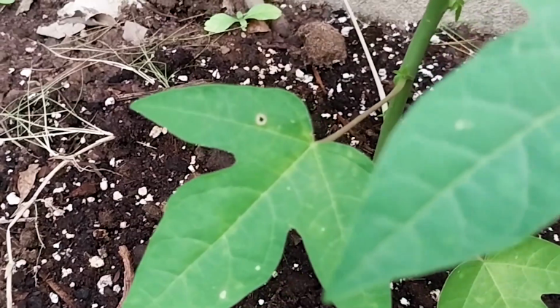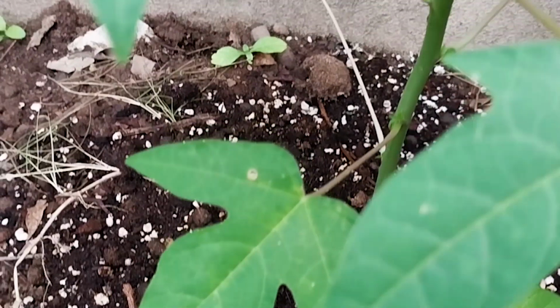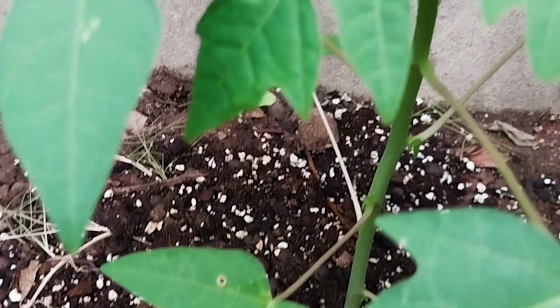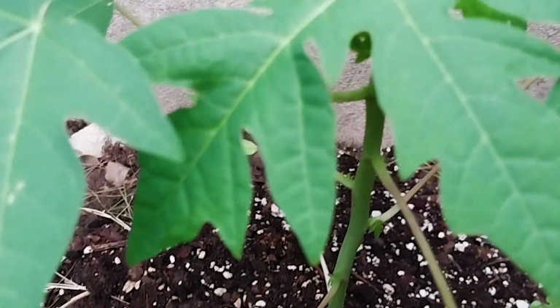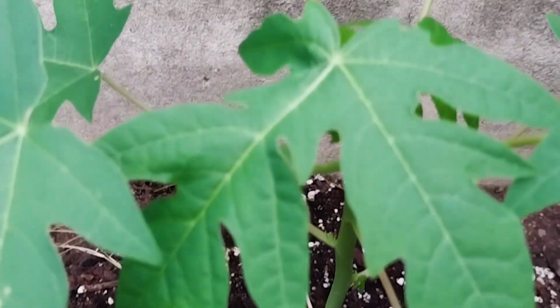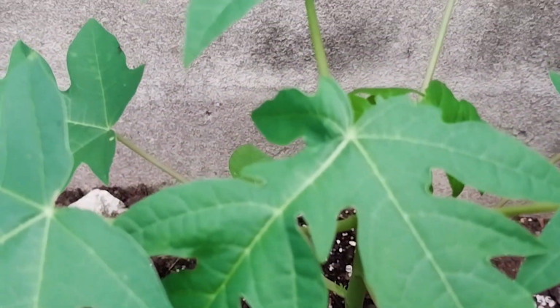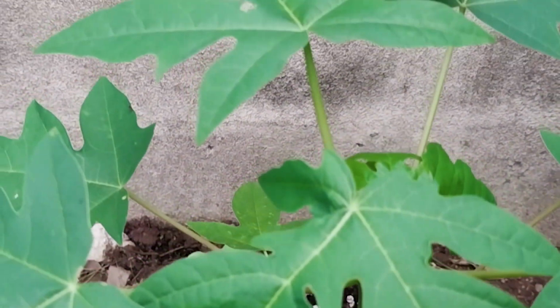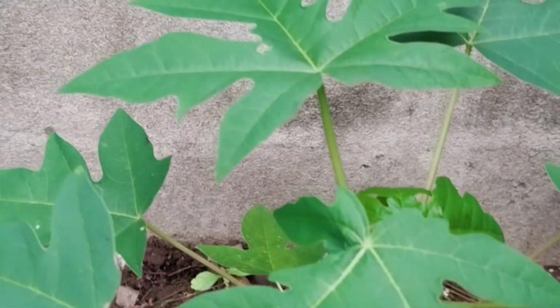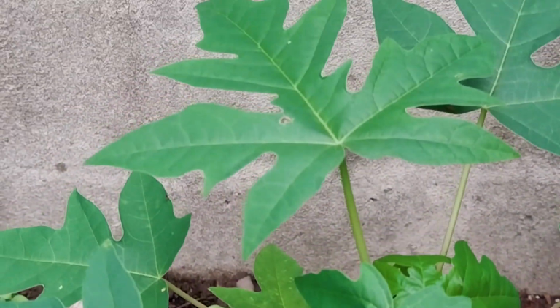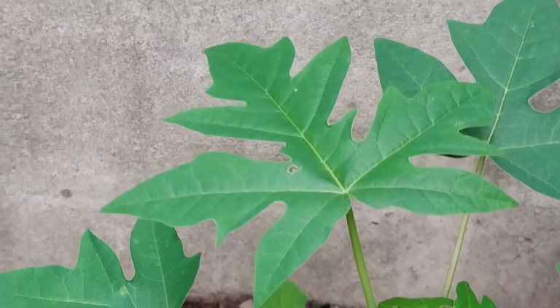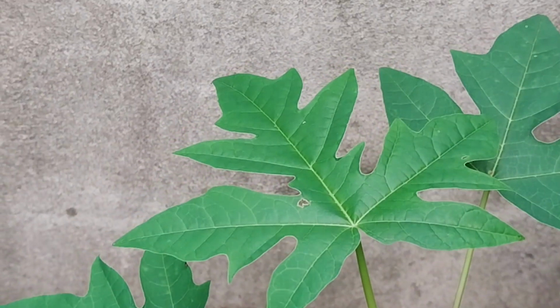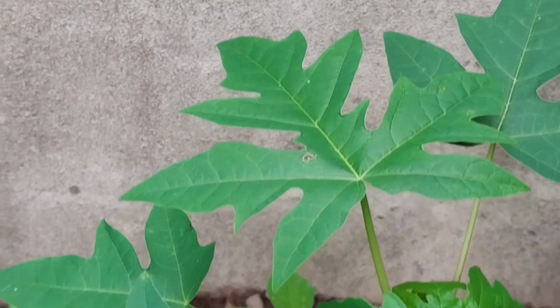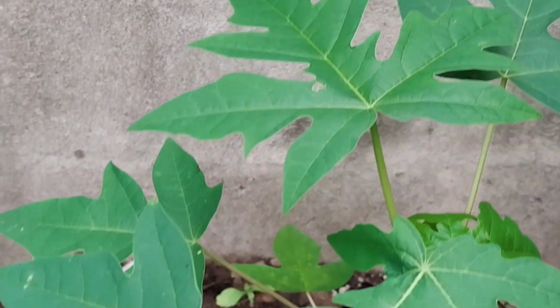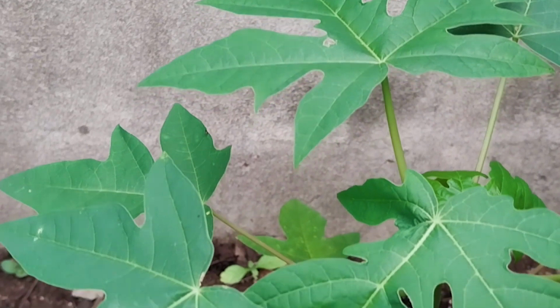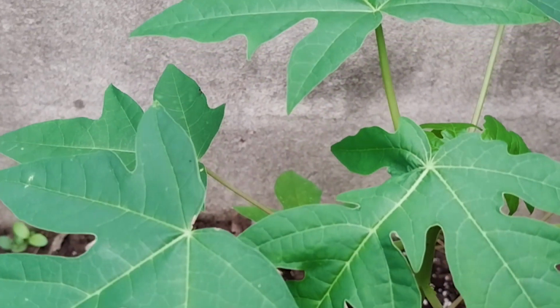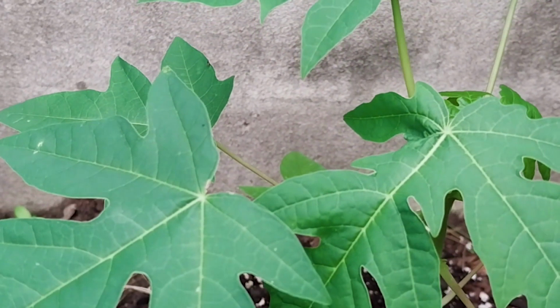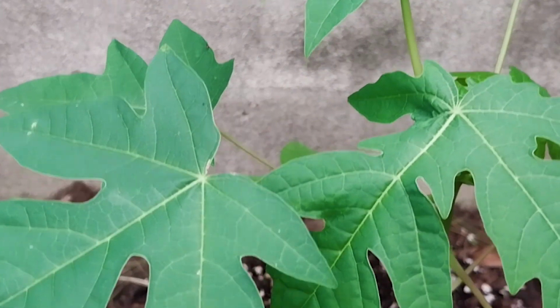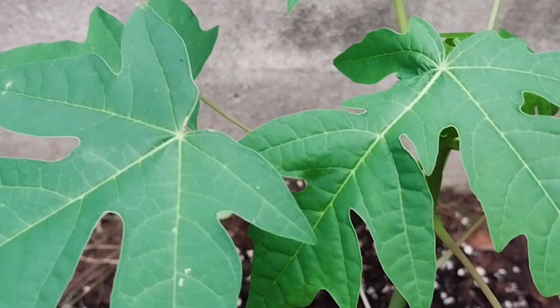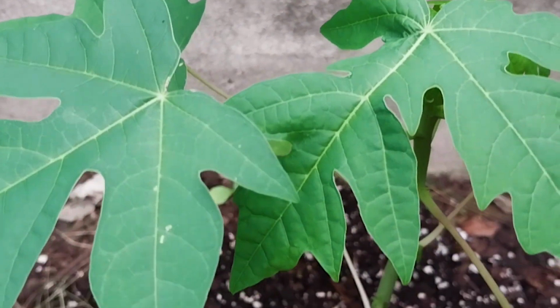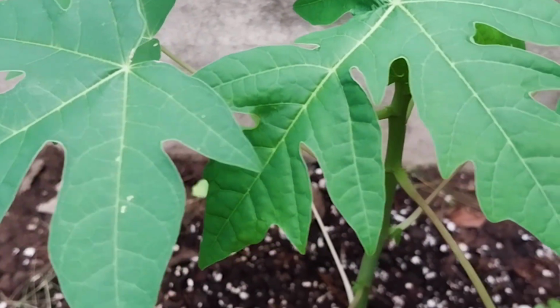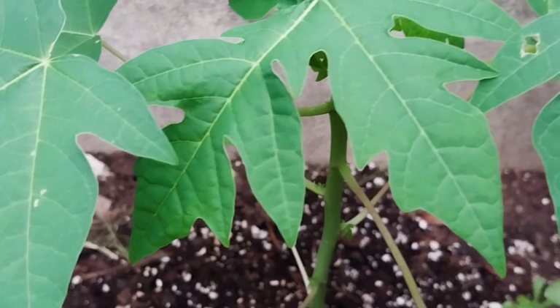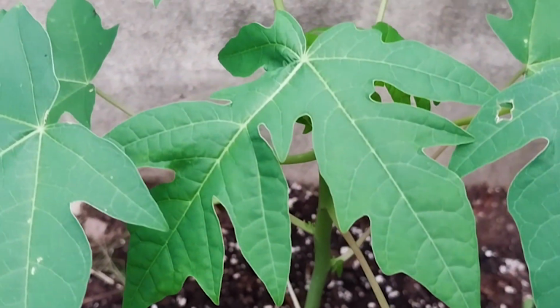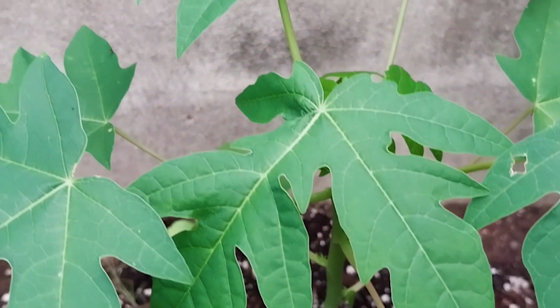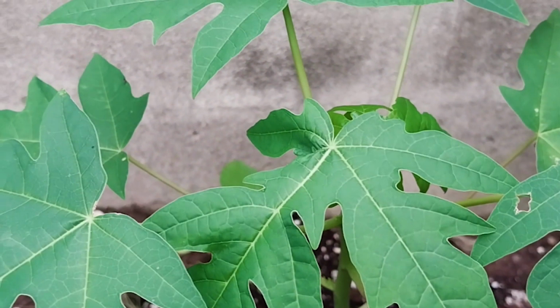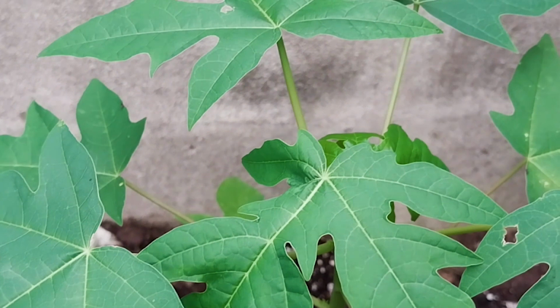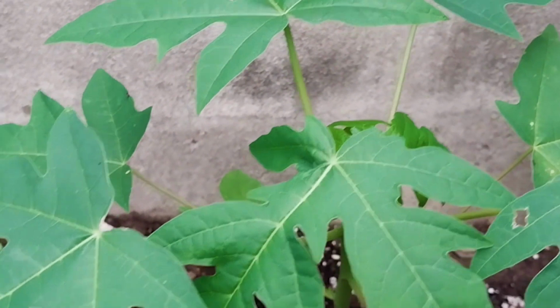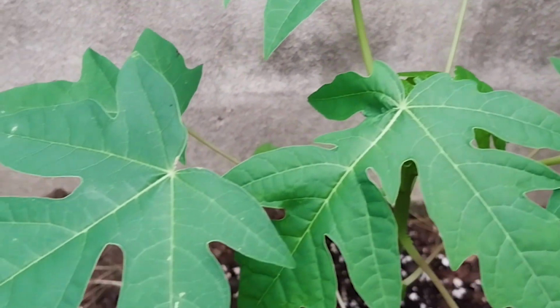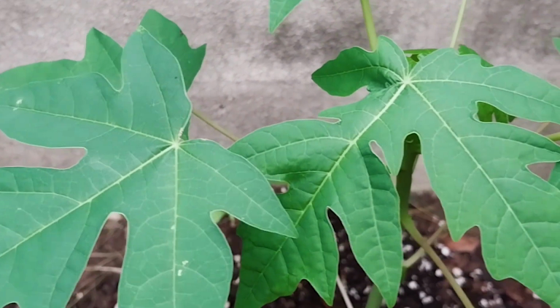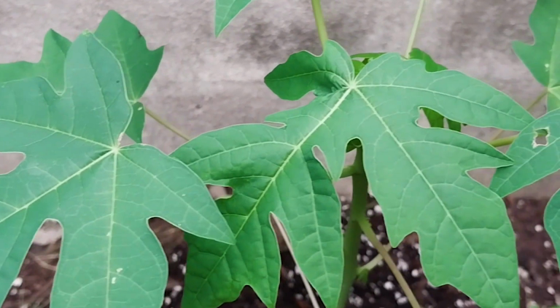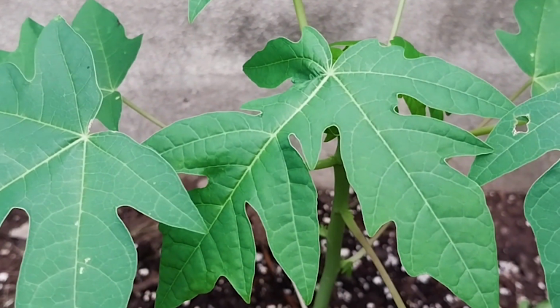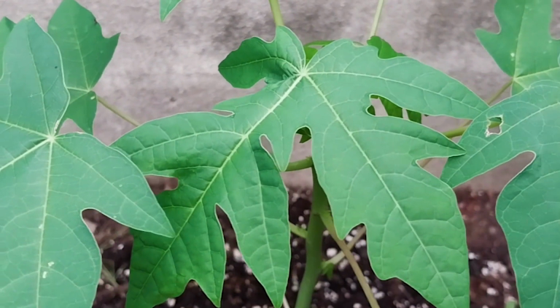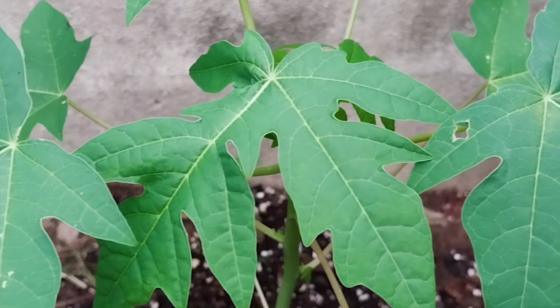Here we have one other young sapling — this is a papaya sapling and we're hoping to get some fruits from this one by next year summer, so we have this one to look forward to as well.